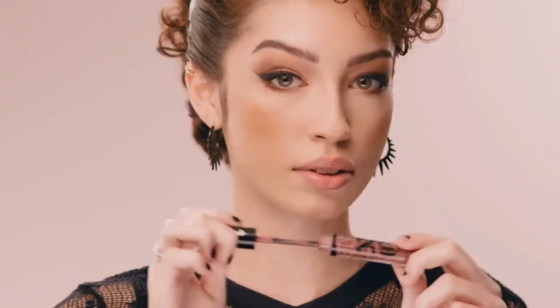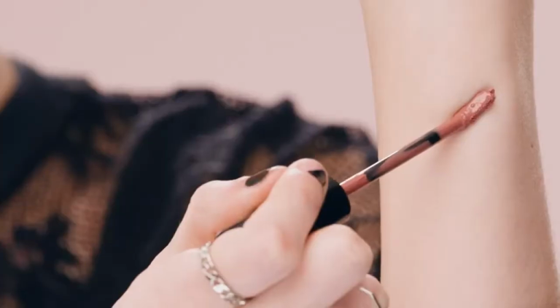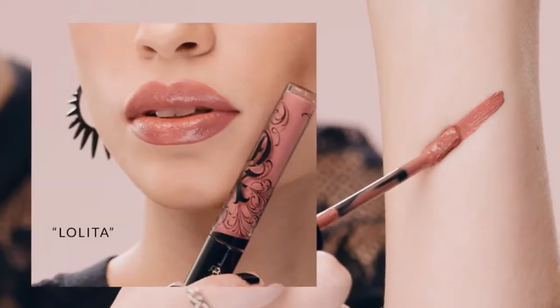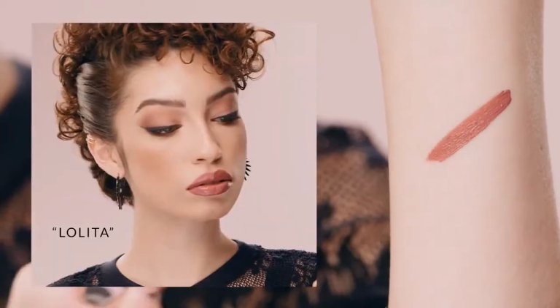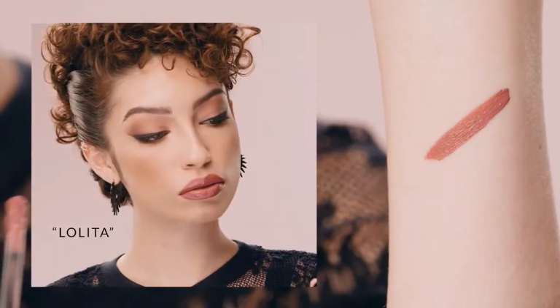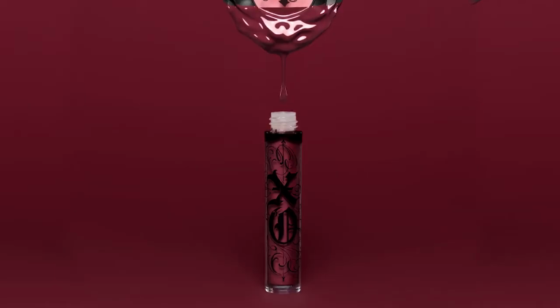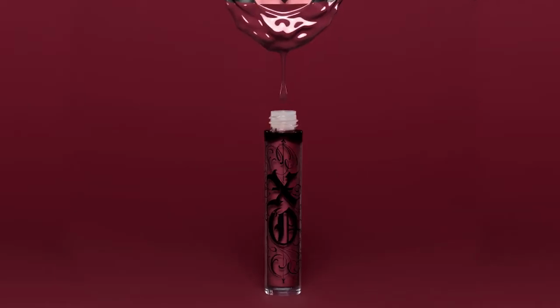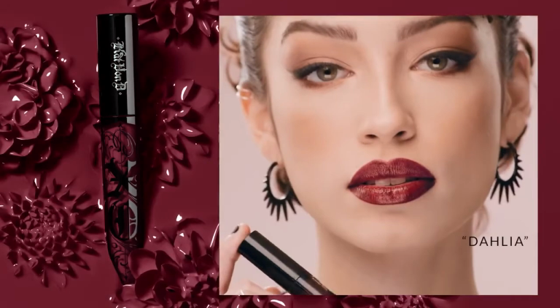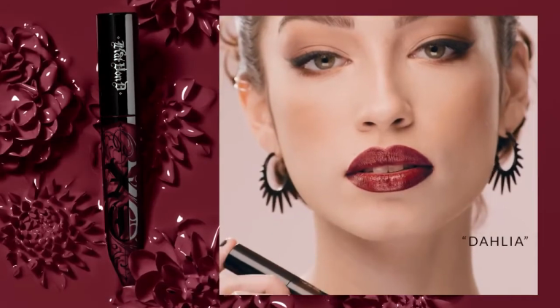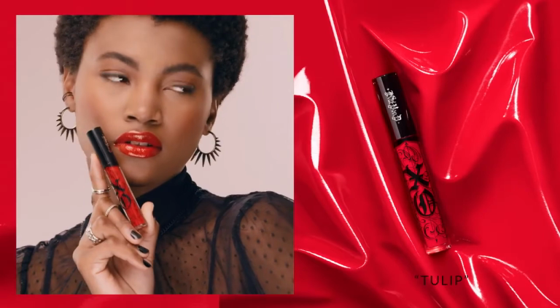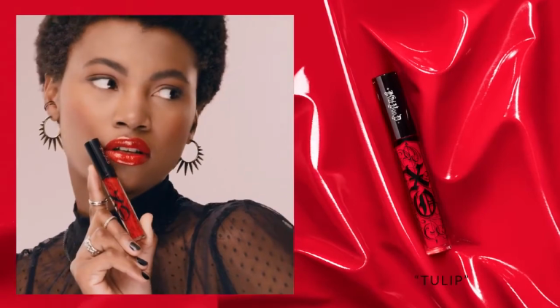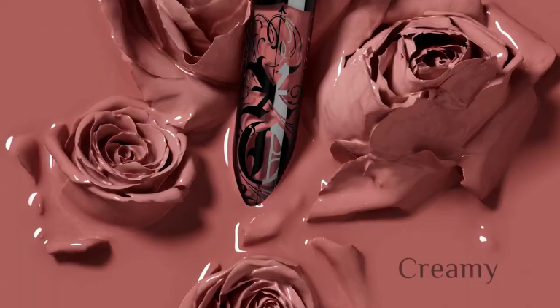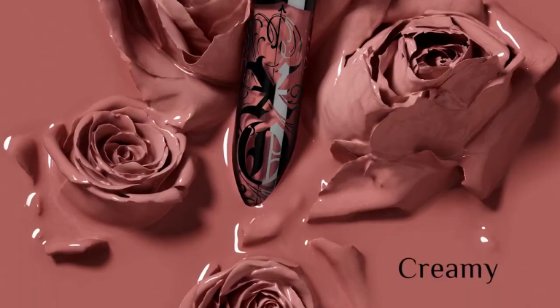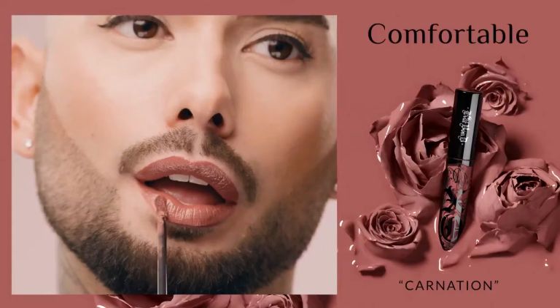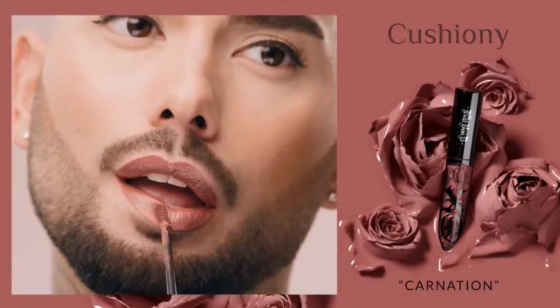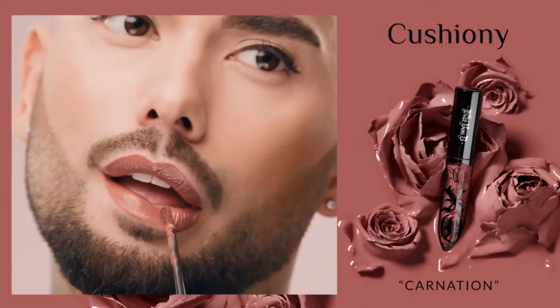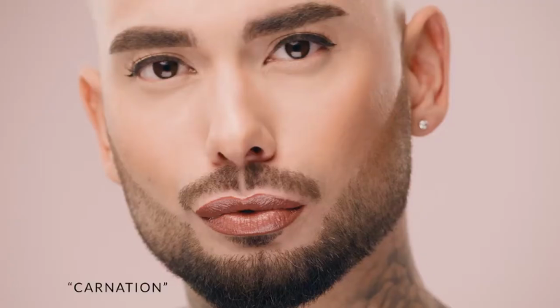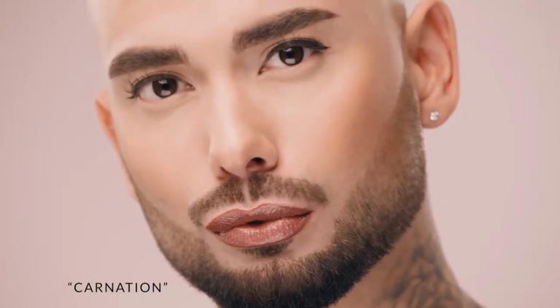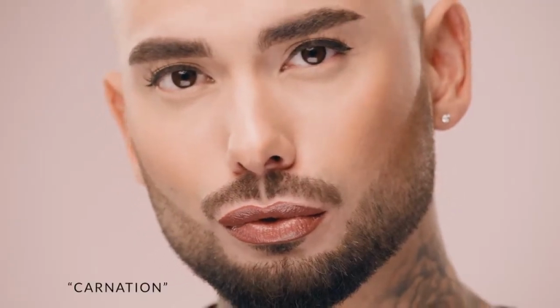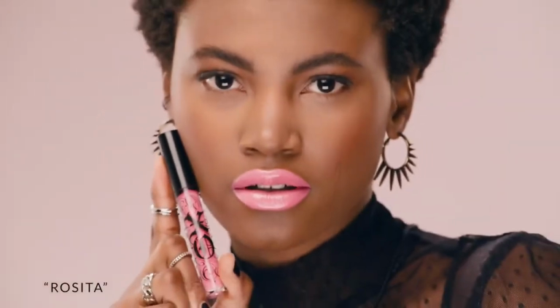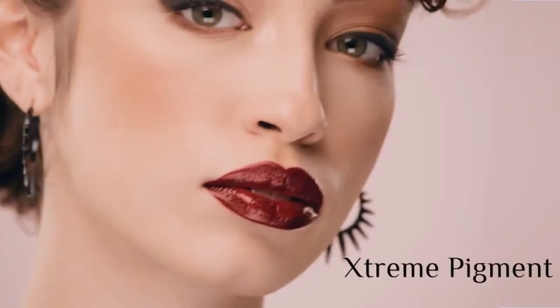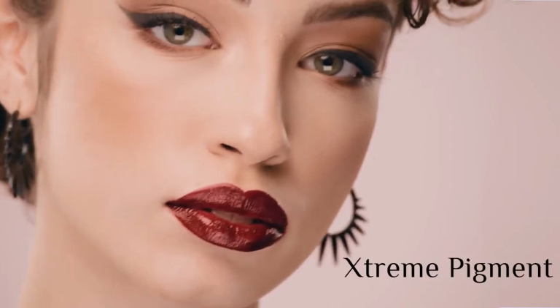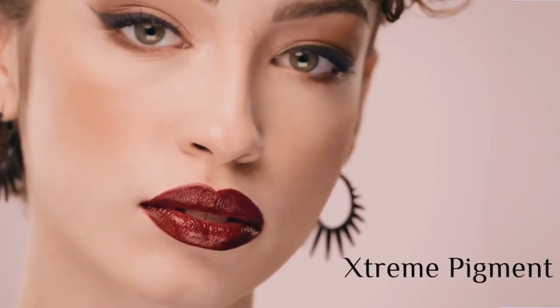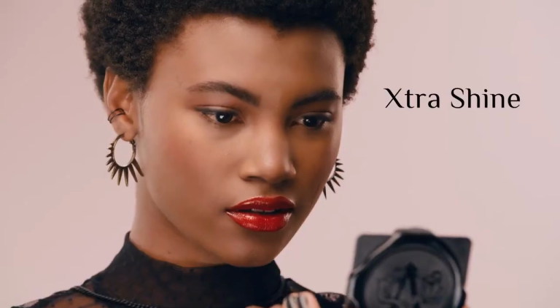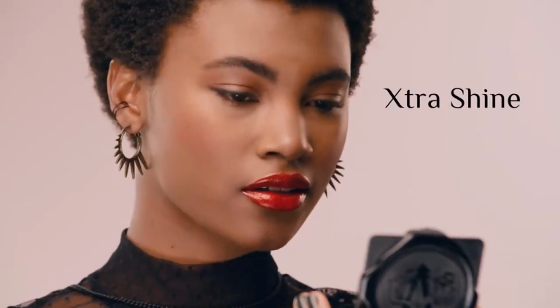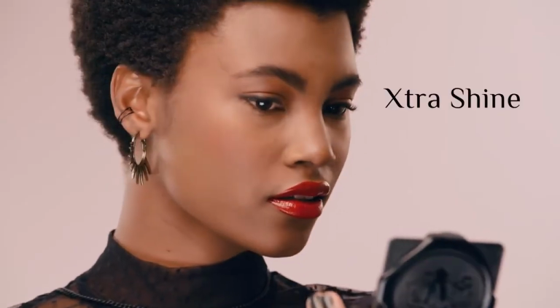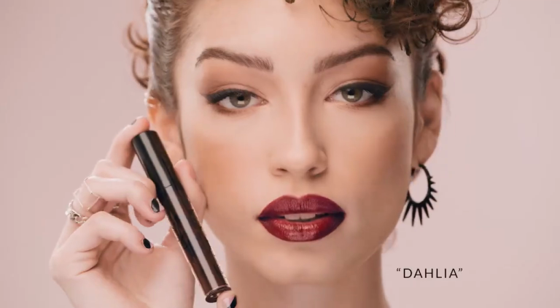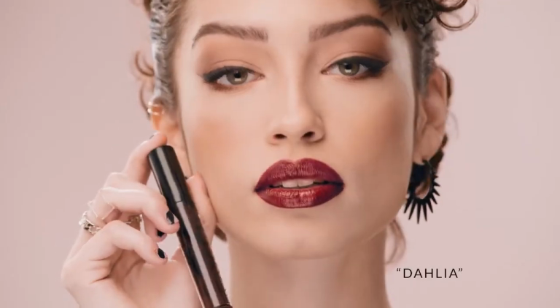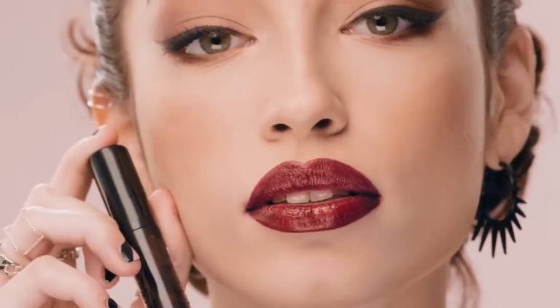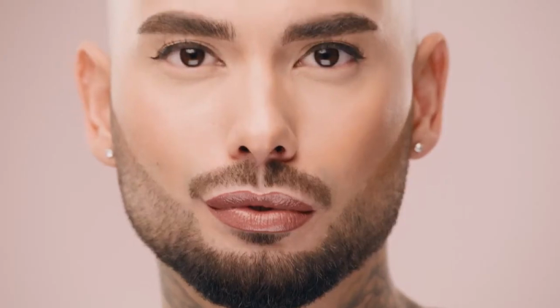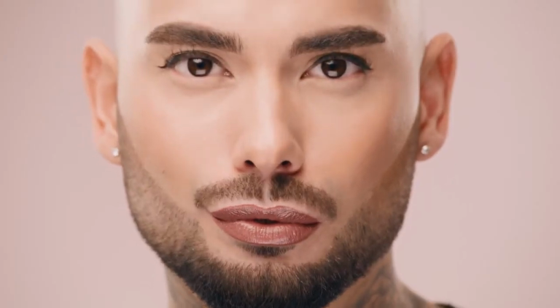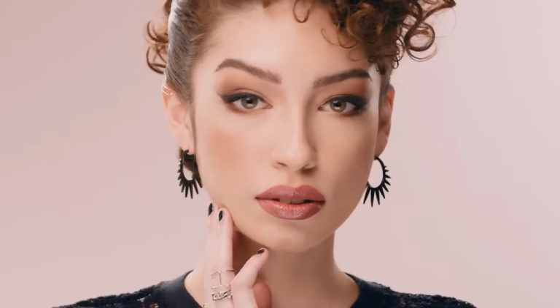EXO Vinyl Lip Cream is not your average gloss. Get all the color and all the shine in each creamy, comfortable, cushiony swipe. Prepare to obsess over the extreme pigment and extra shine of your new lip gloss love, EXO Vinyl Lip Cream.